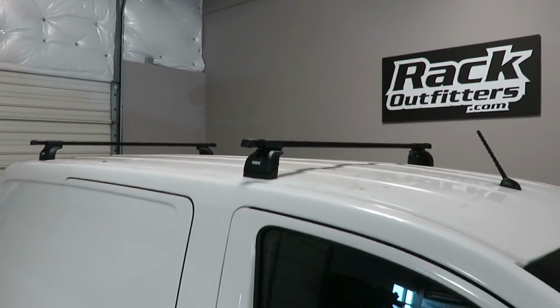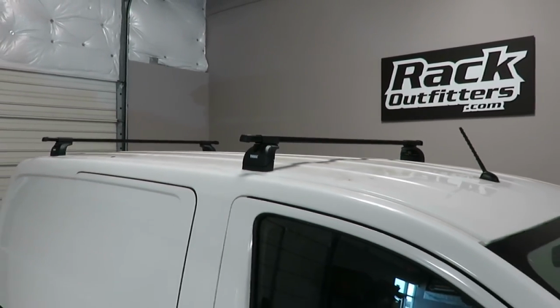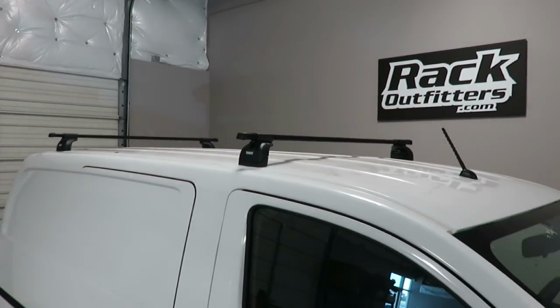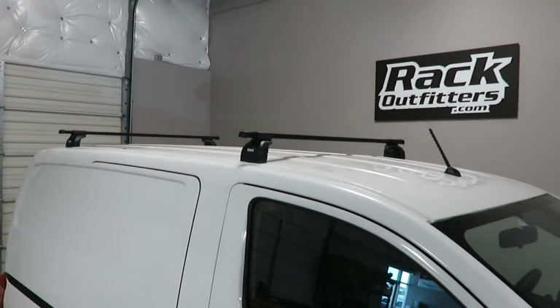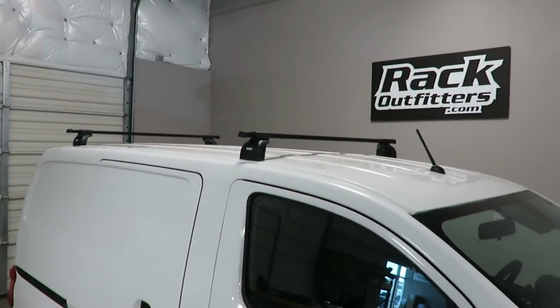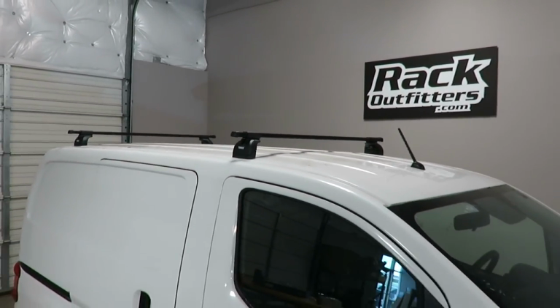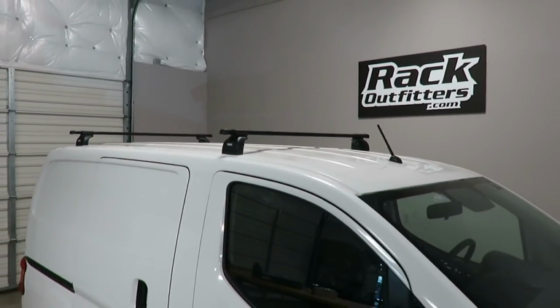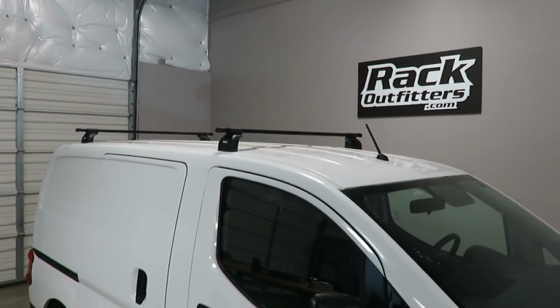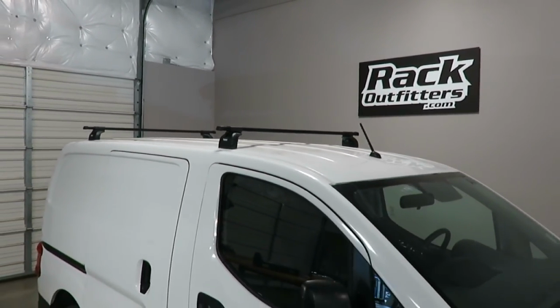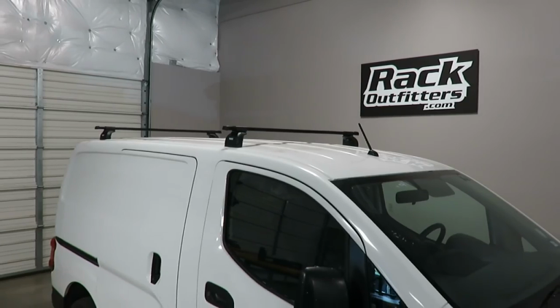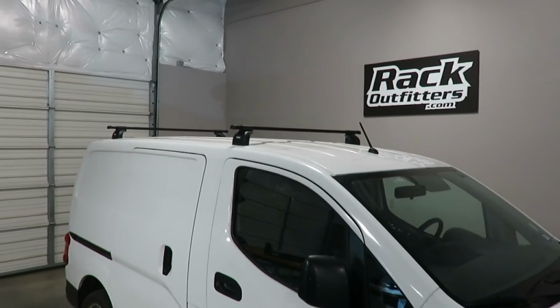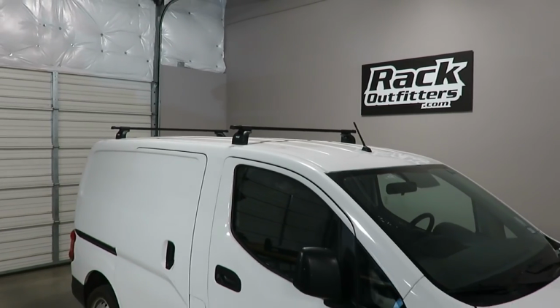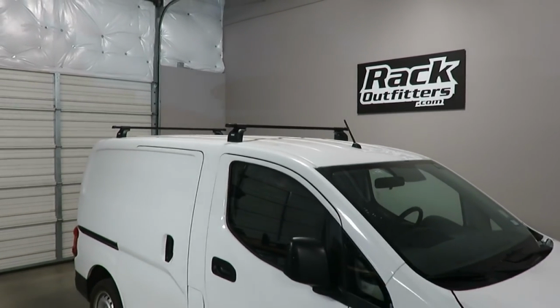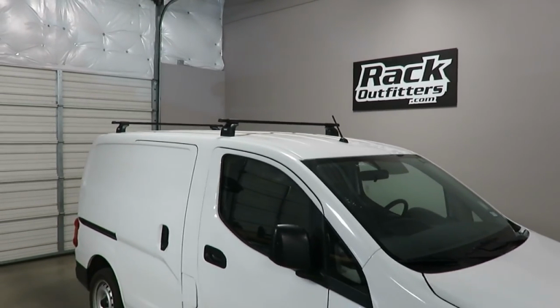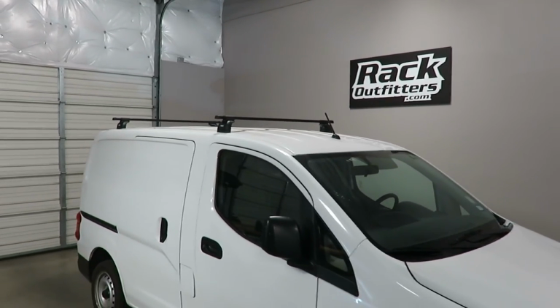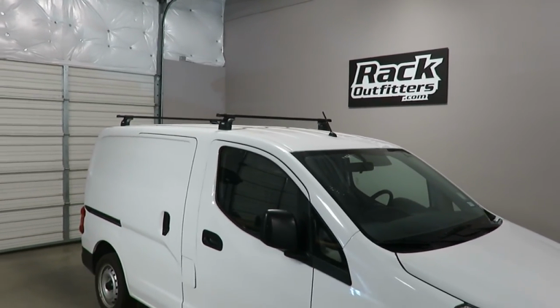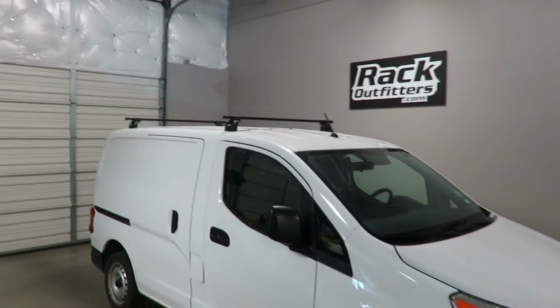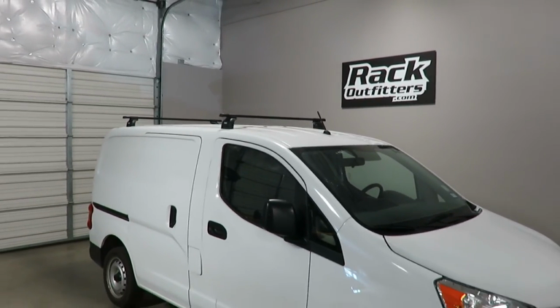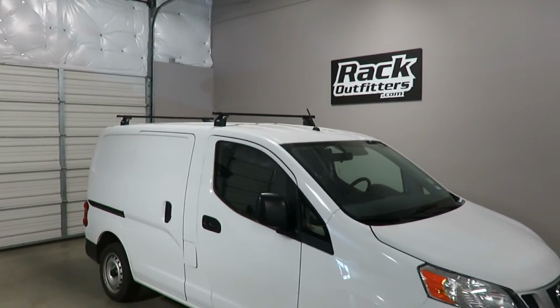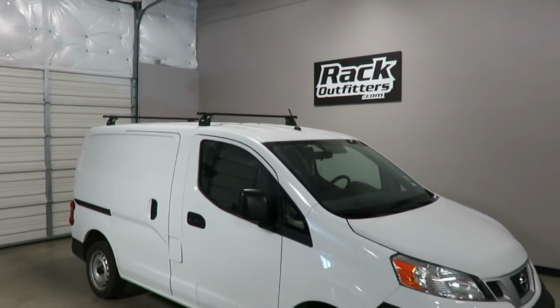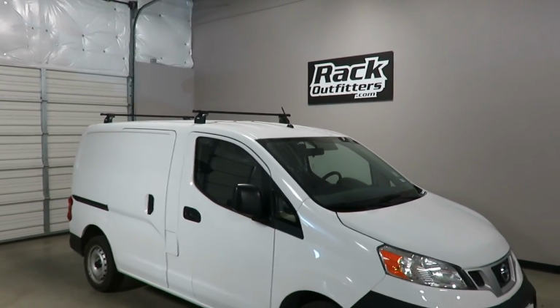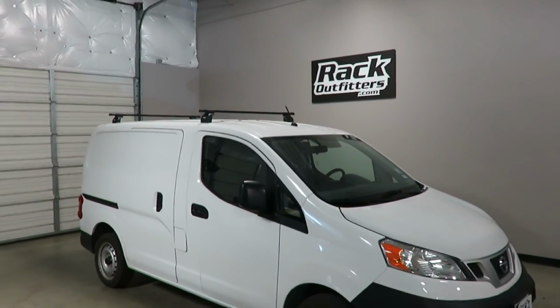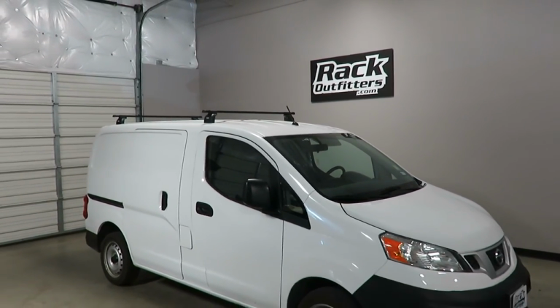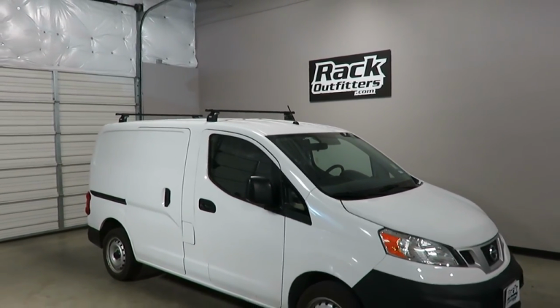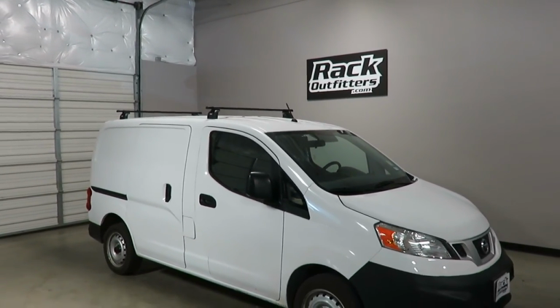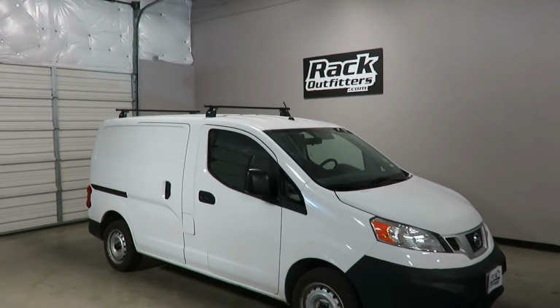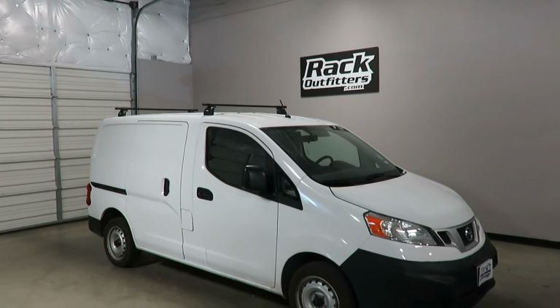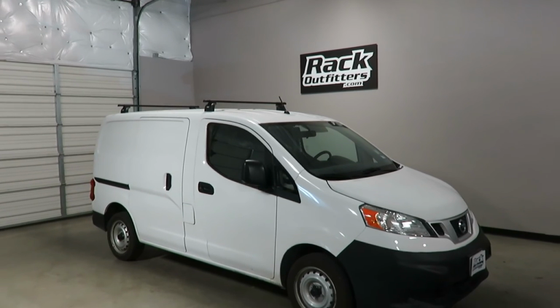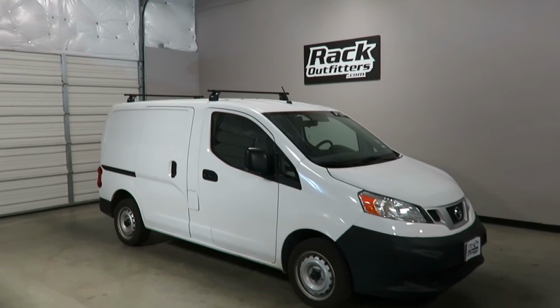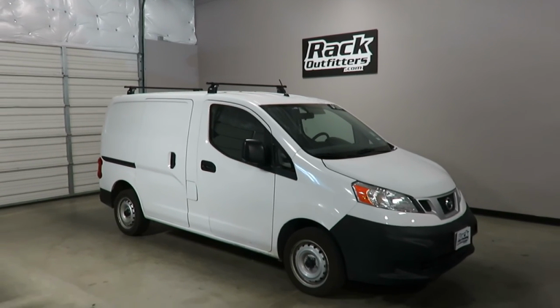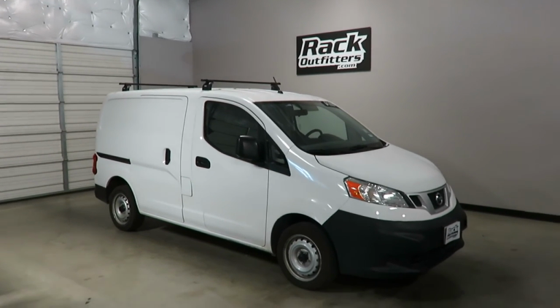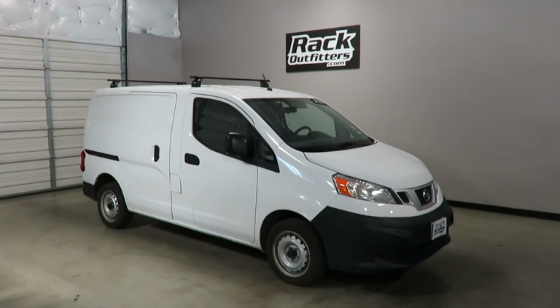This product and the full line of Thule products are available at rackoutfitters.com. Please click the information icon at the top of the screen for complete details, pricing, and our promotions.